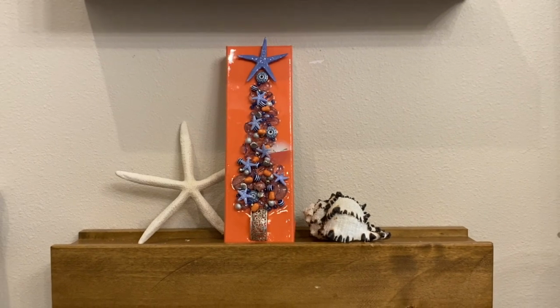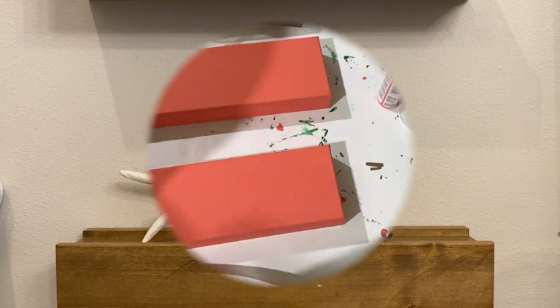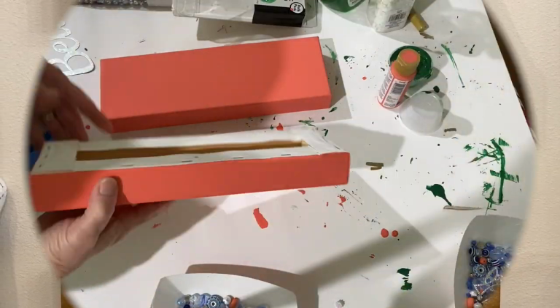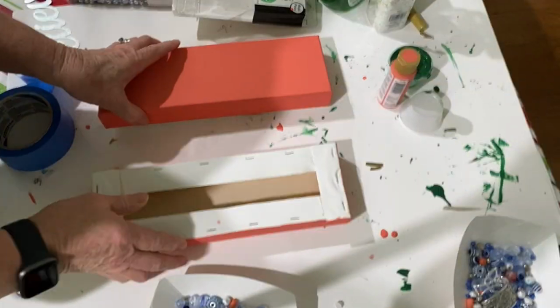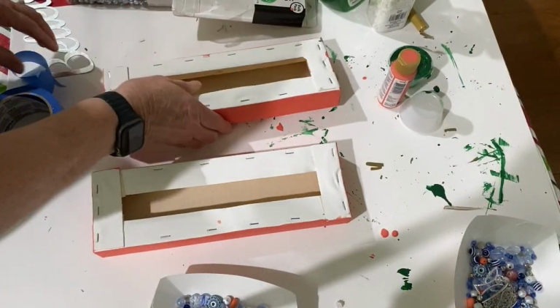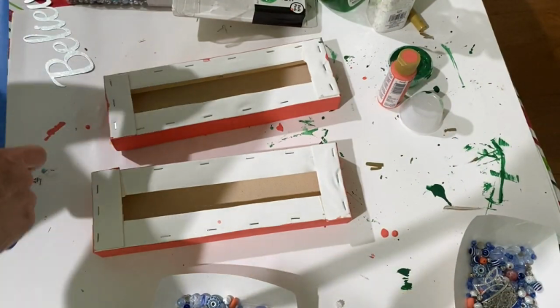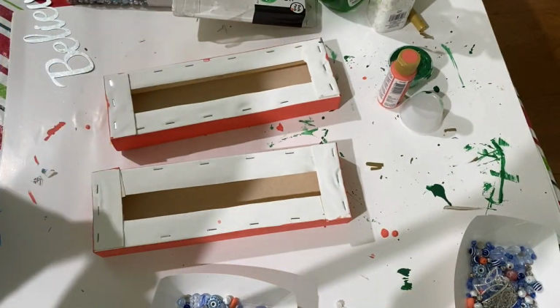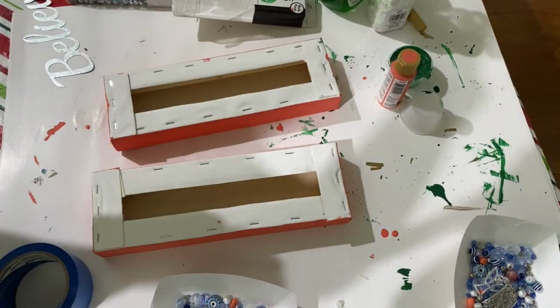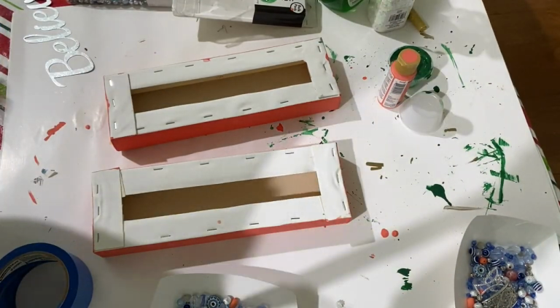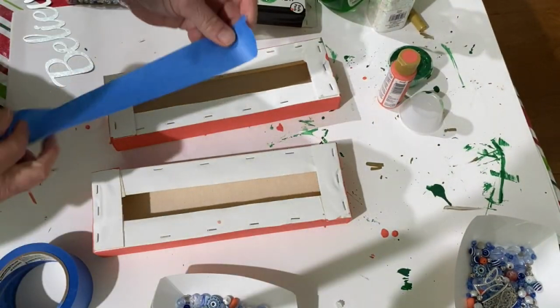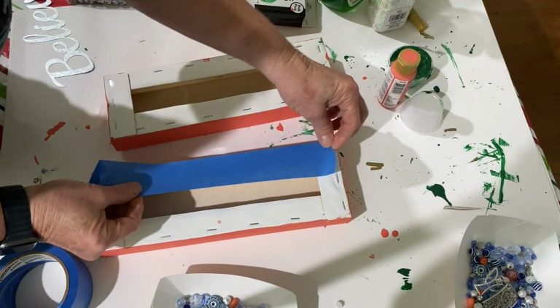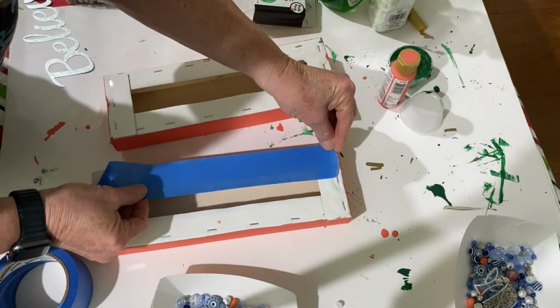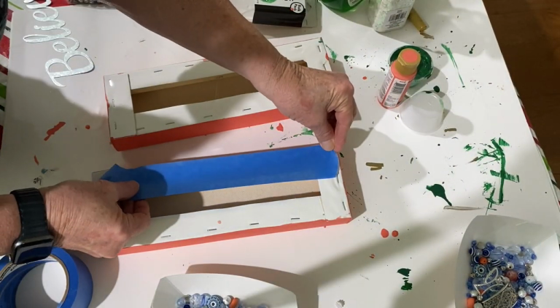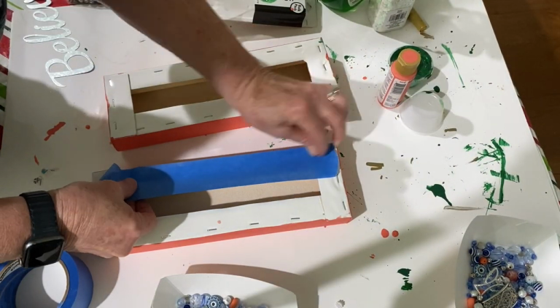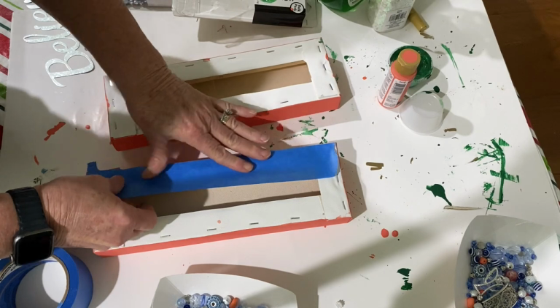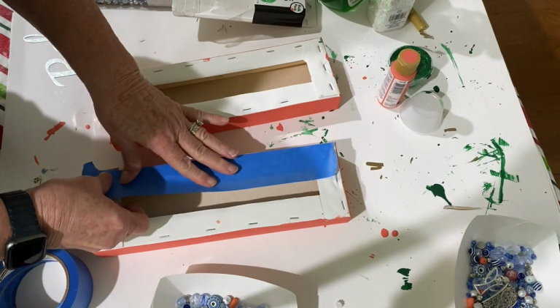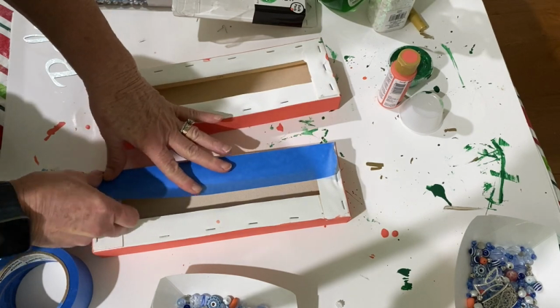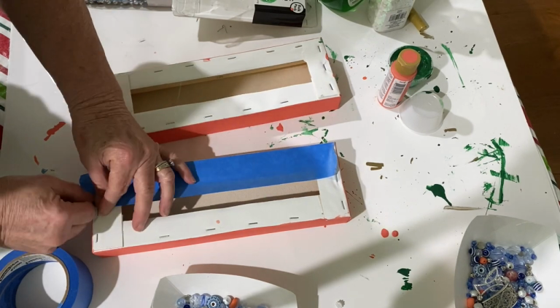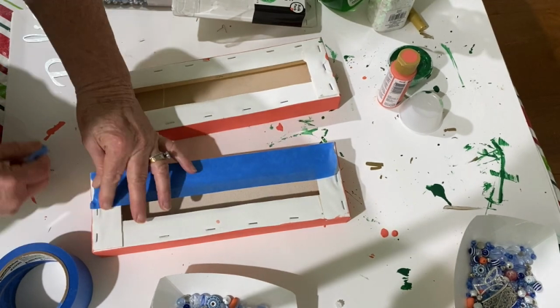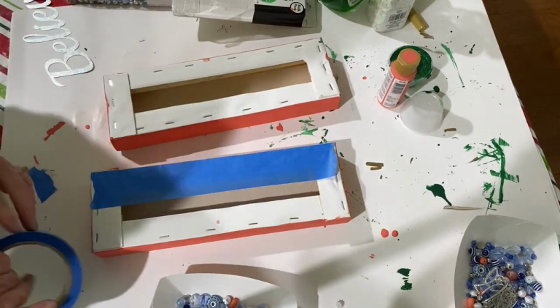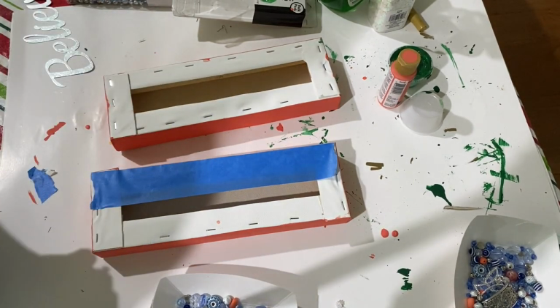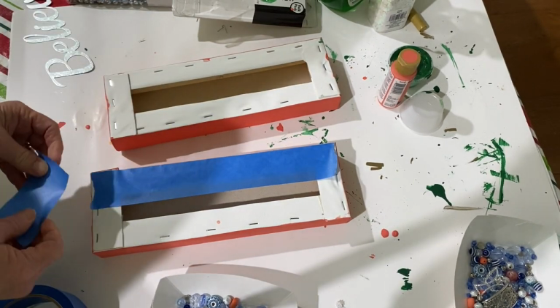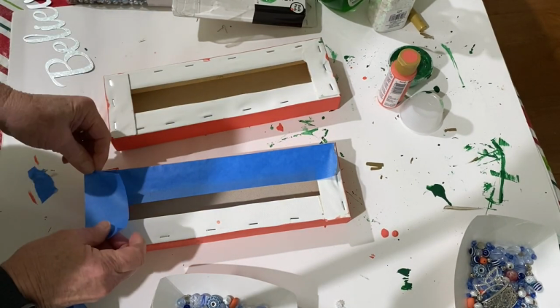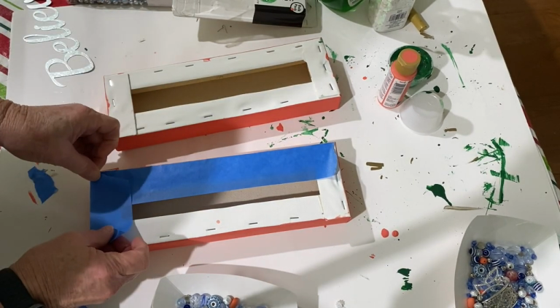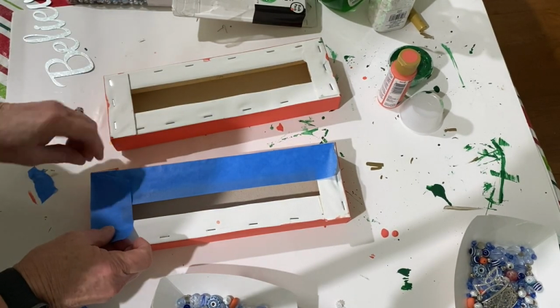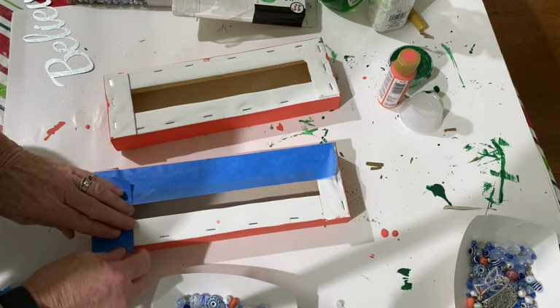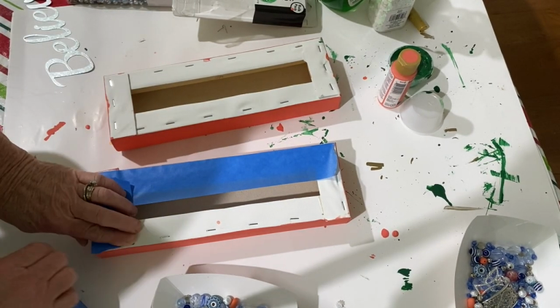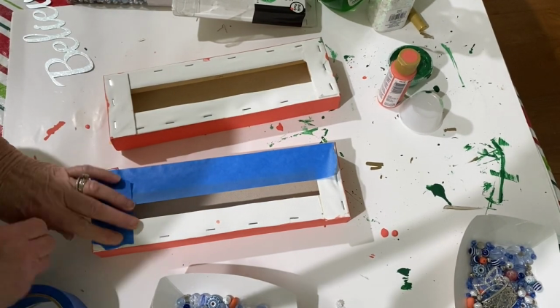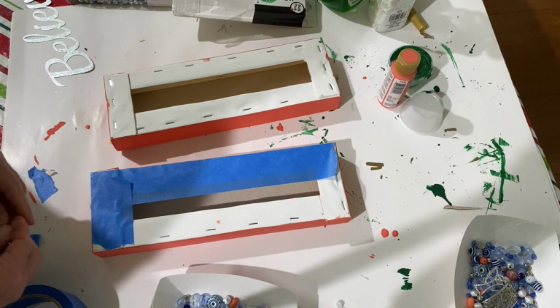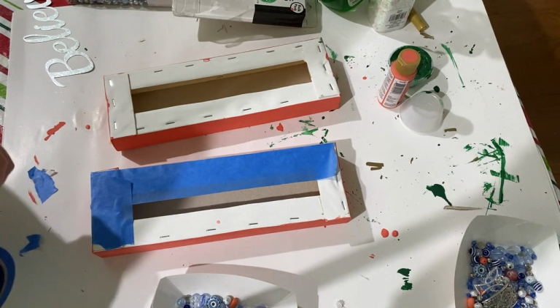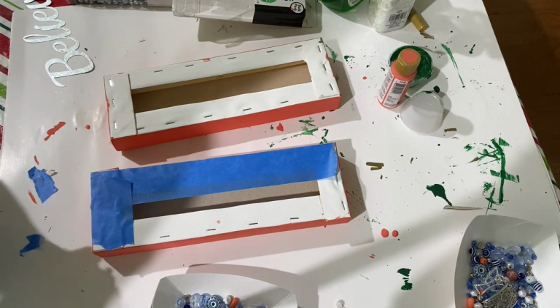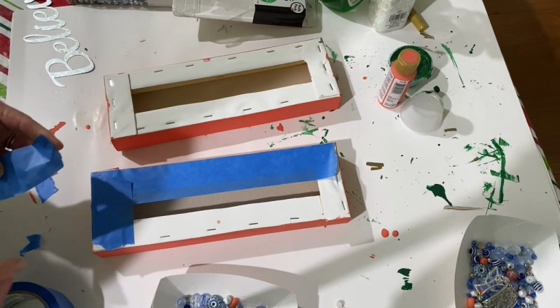For this project I started with two 4 by 12 inch canvases that I had picked up from Michaels. I painted them a coral, and I'll tell you in a minute why I painted them coral.